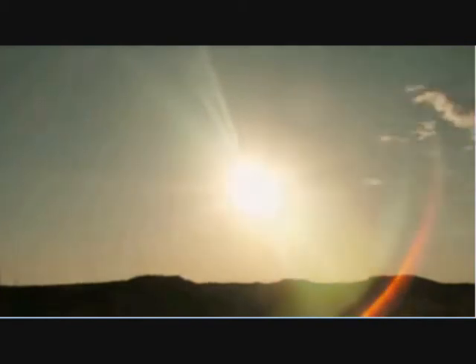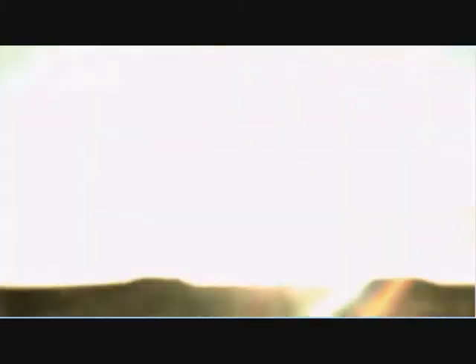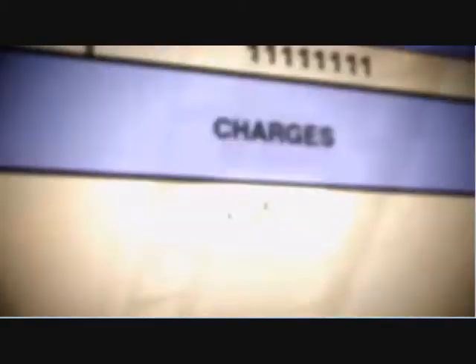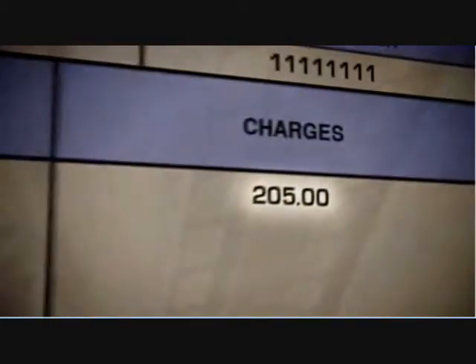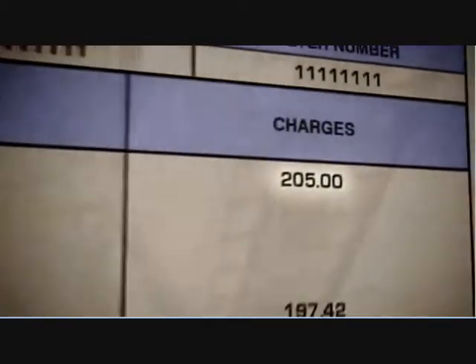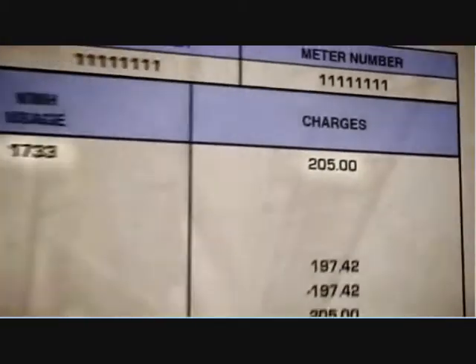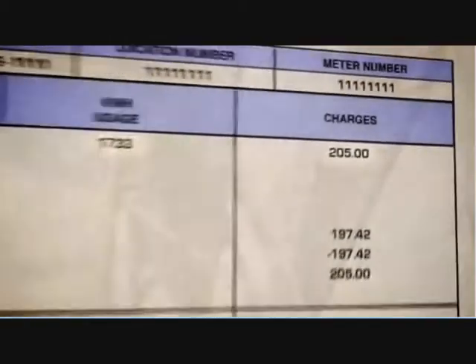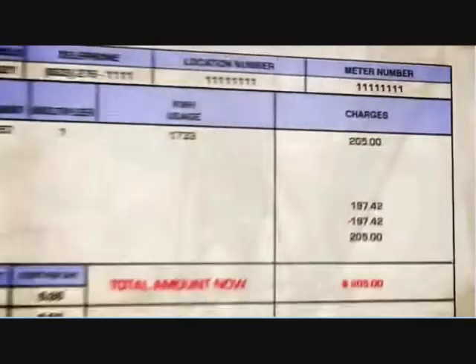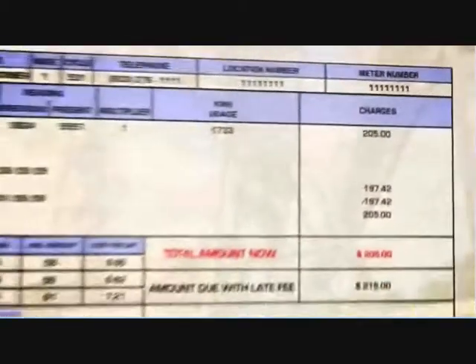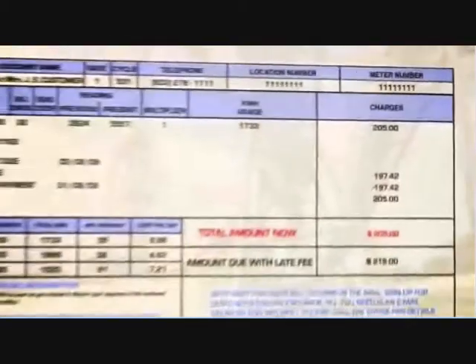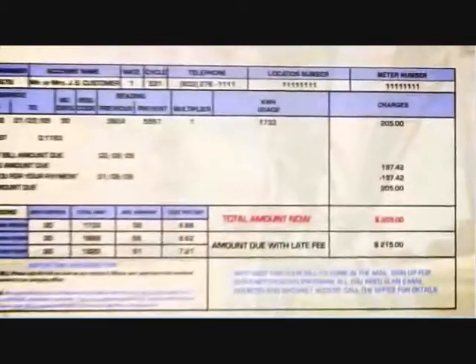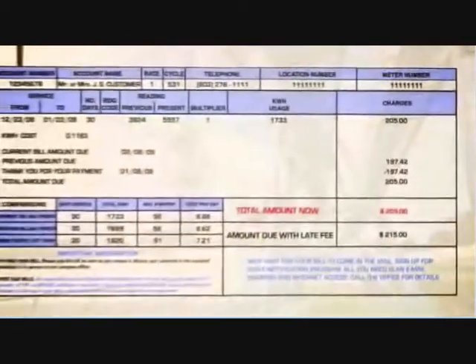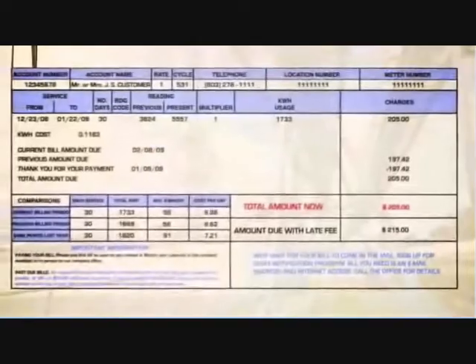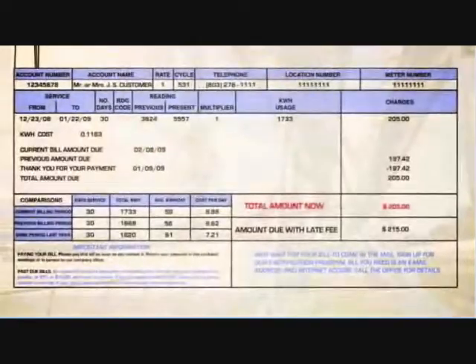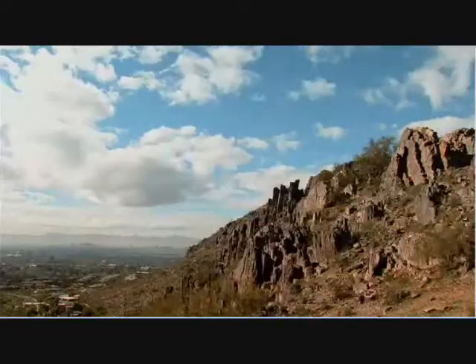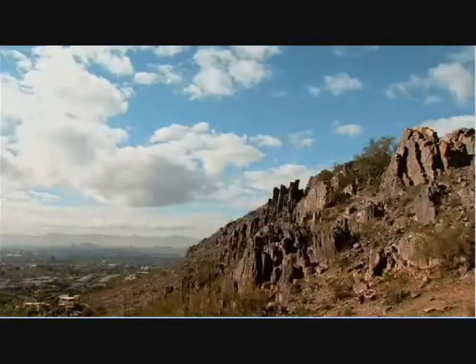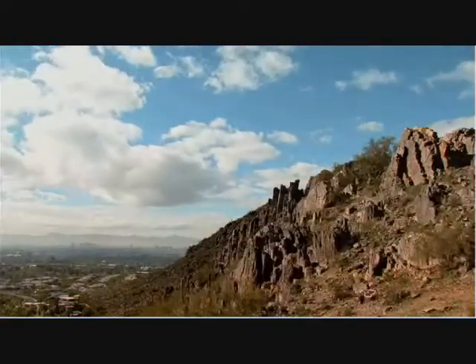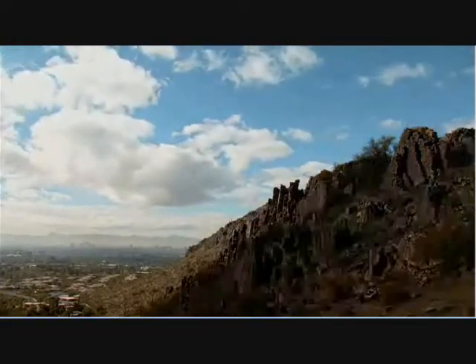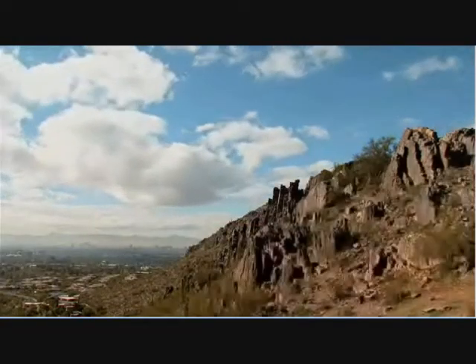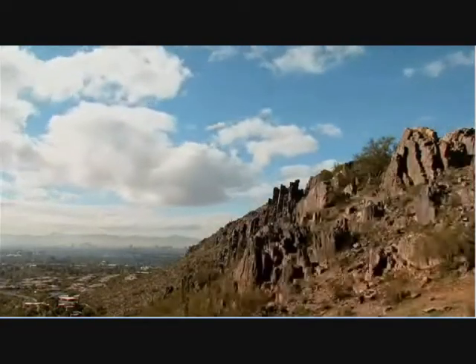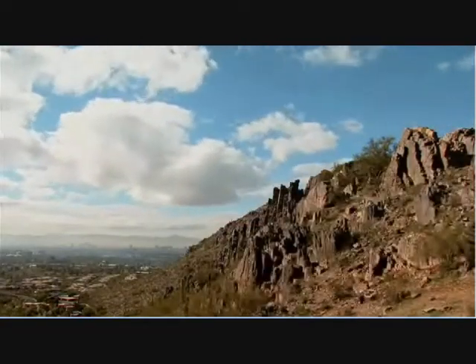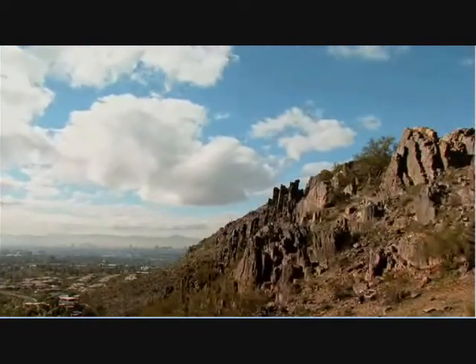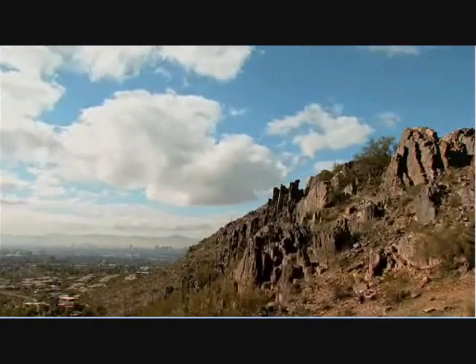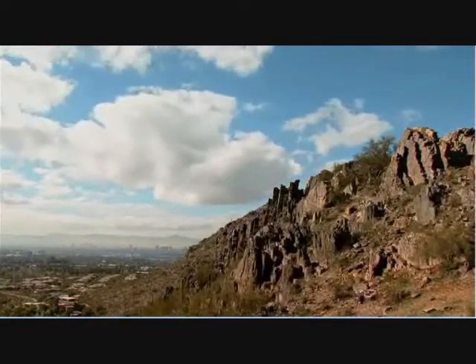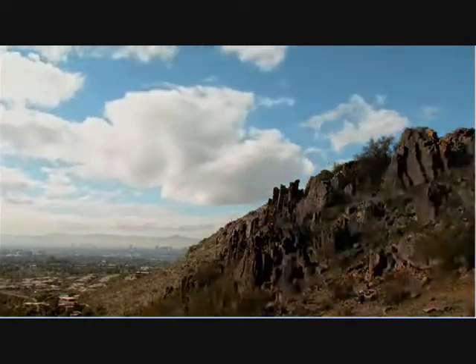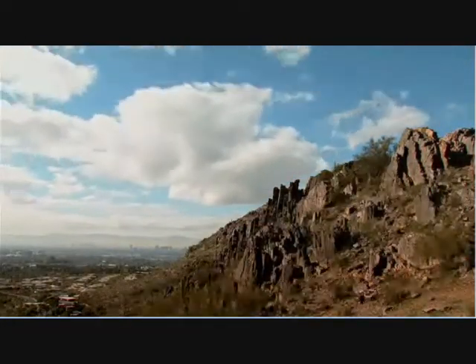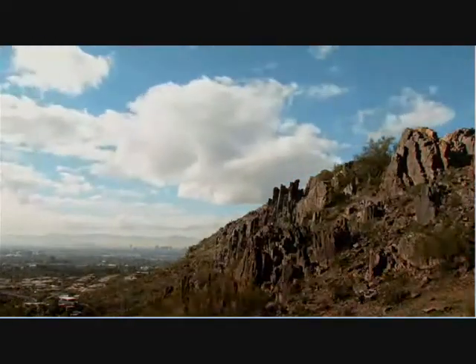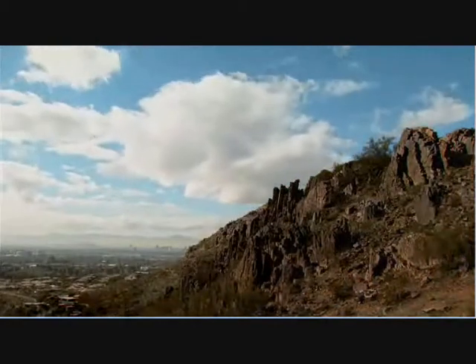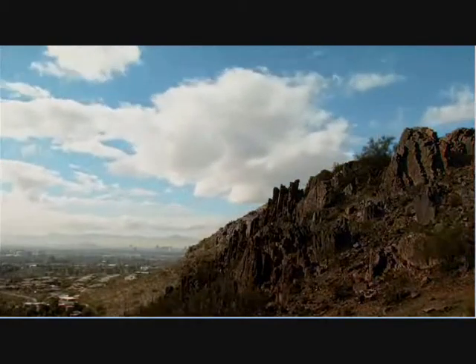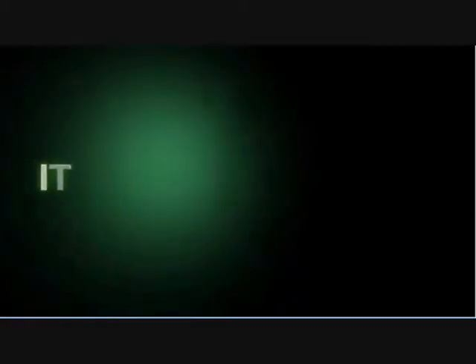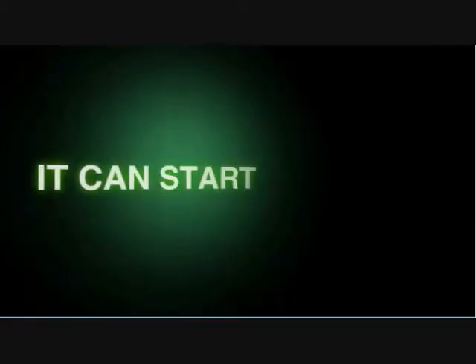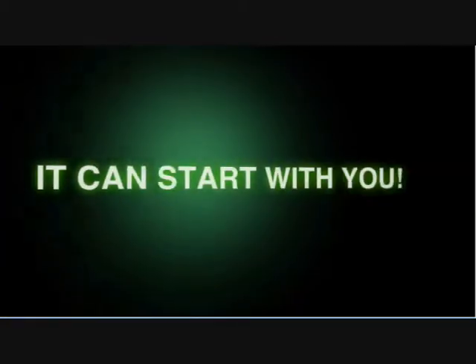Imagine how much you could save if you had your own power generator. Imagine the environmental benefits if every one of us used renewable energy. It can start with you.